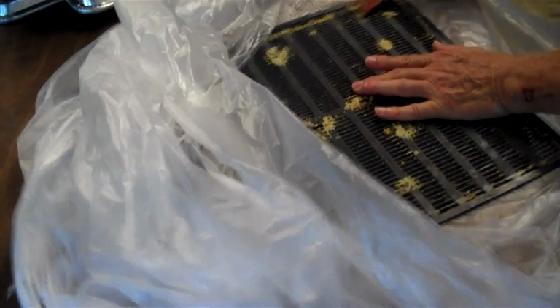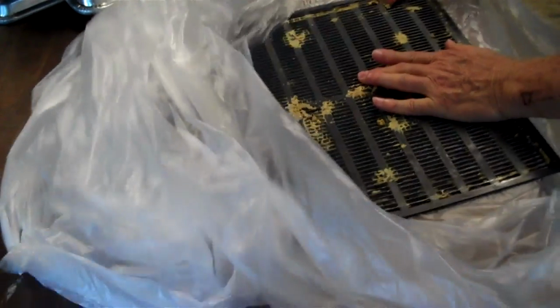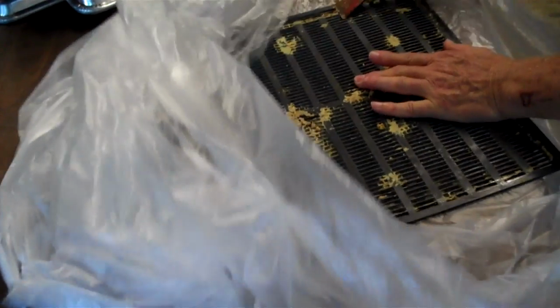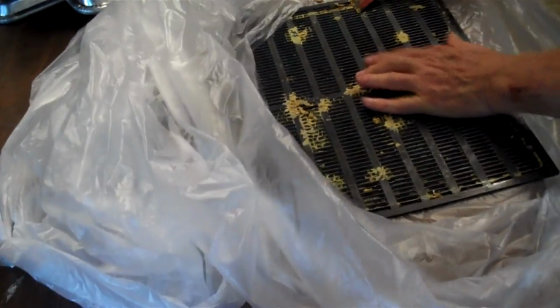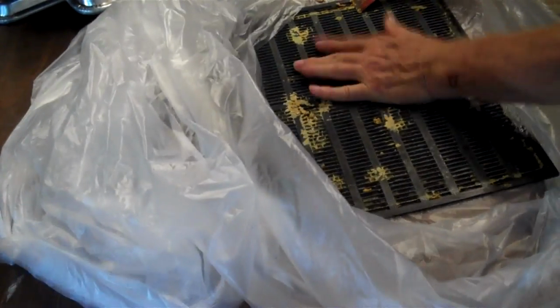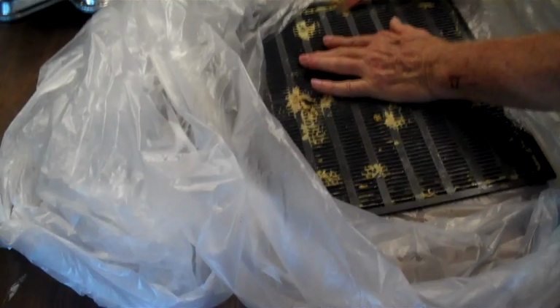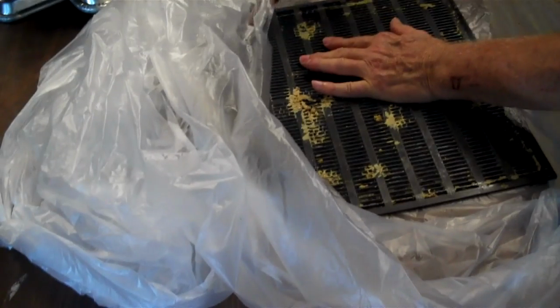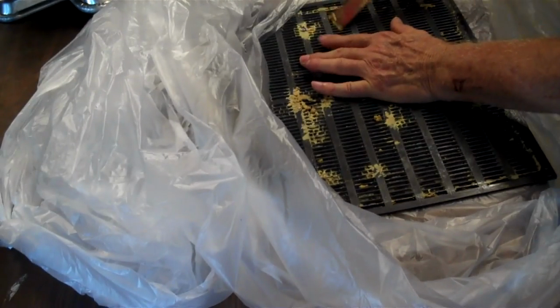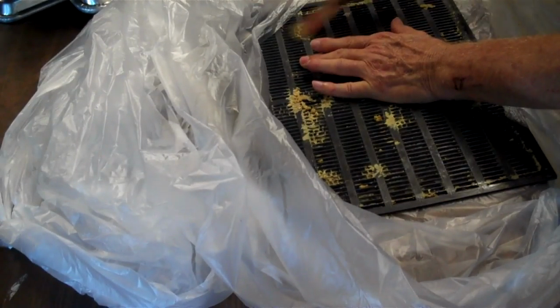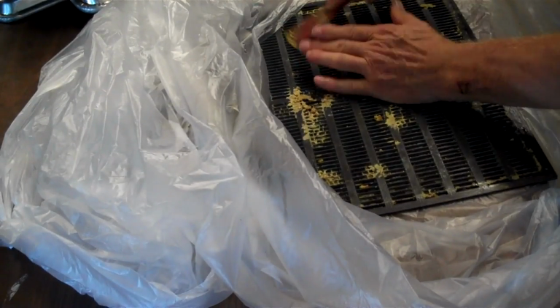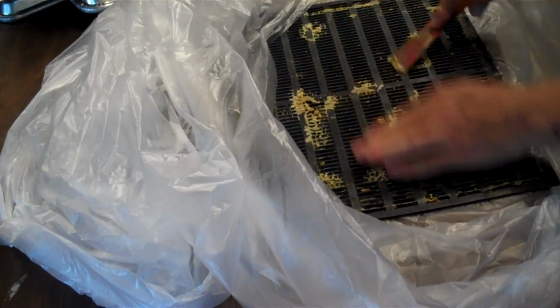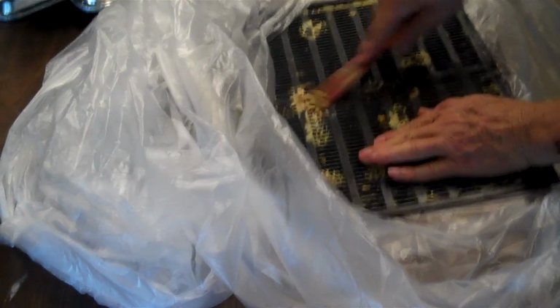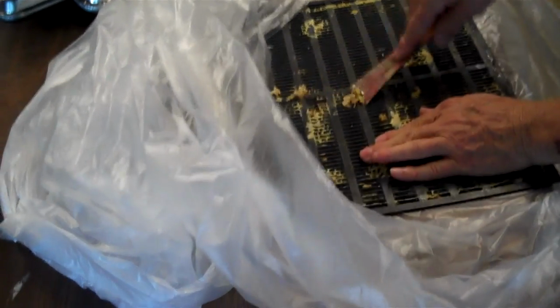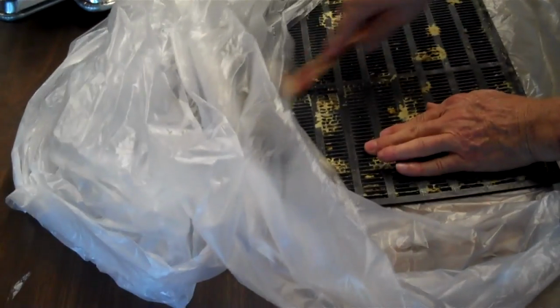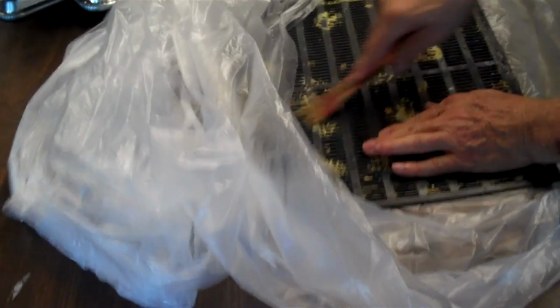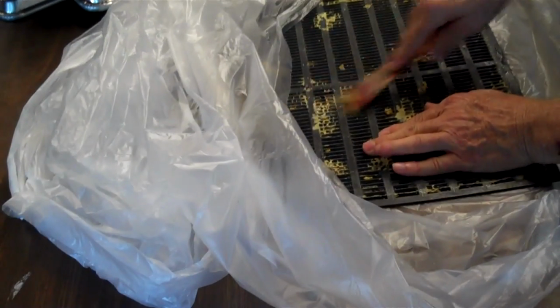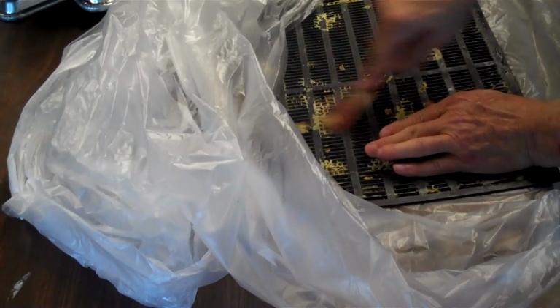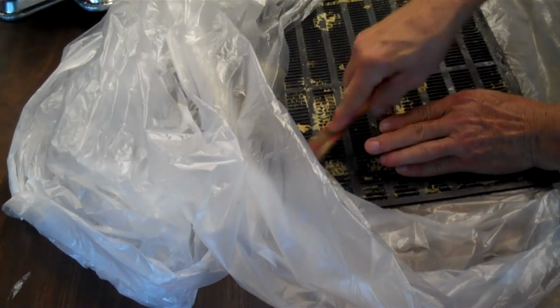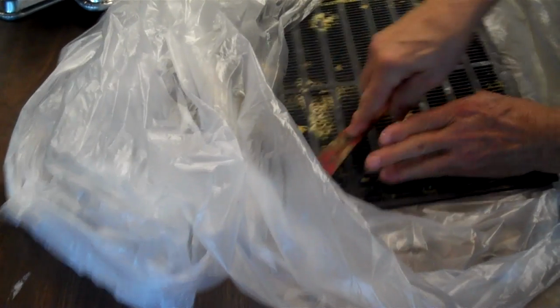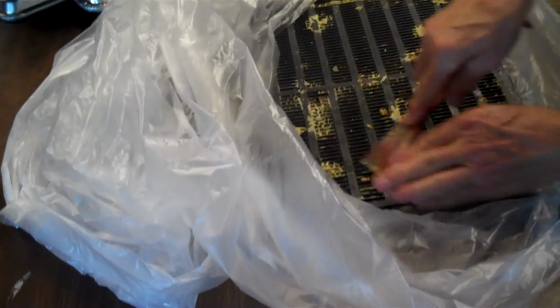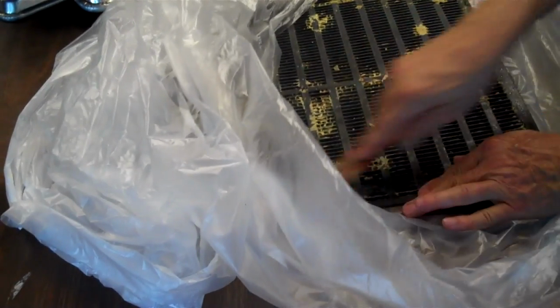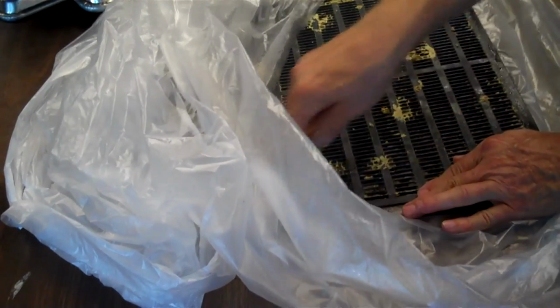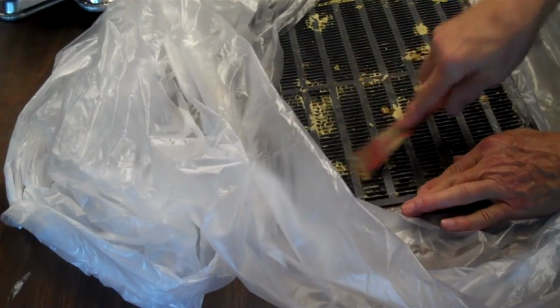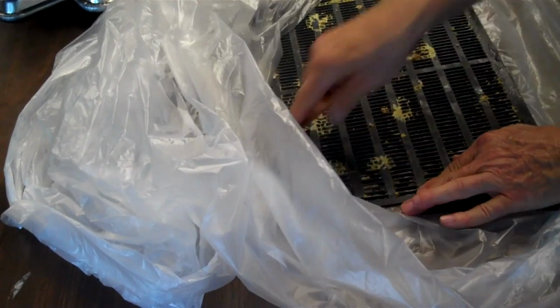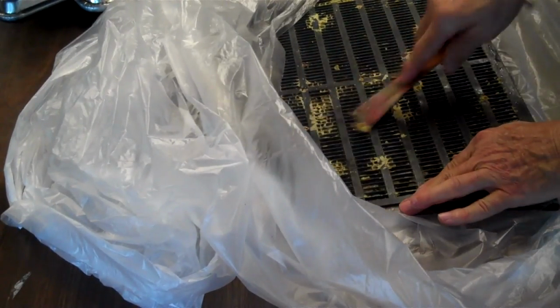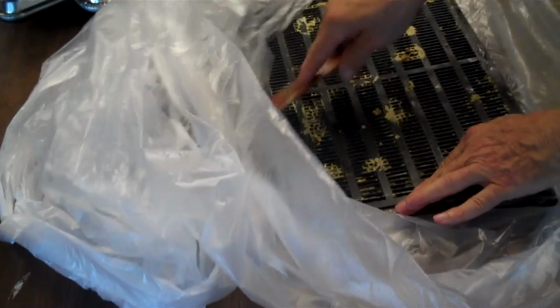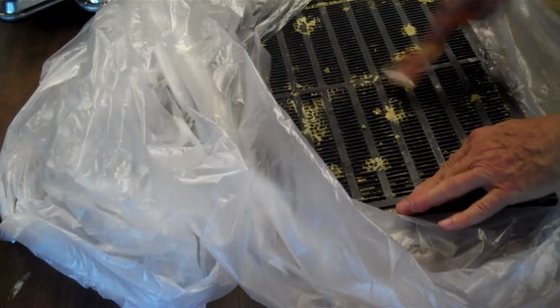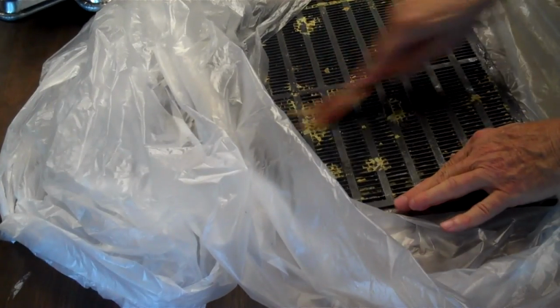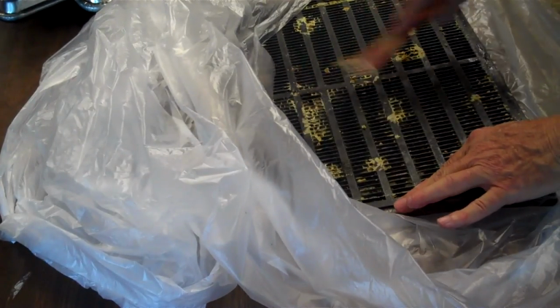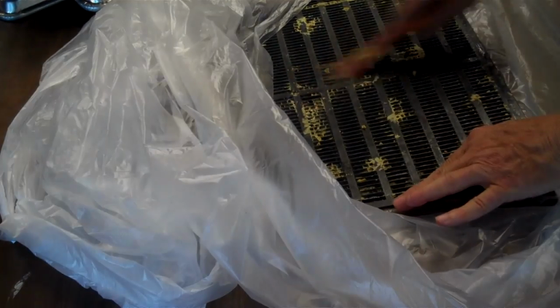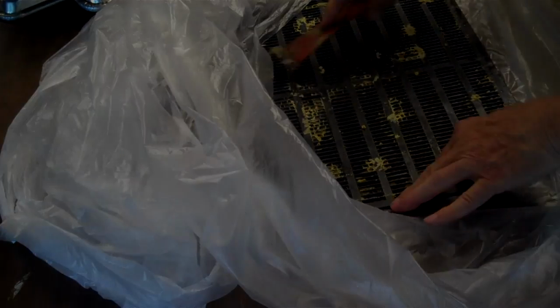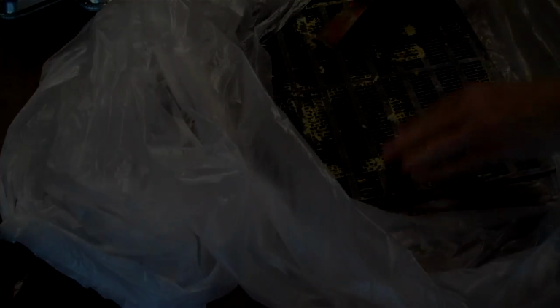So I'm going to scrape that off and then I'll take this propolis trap and put it back on the hive. I hope this helps you.